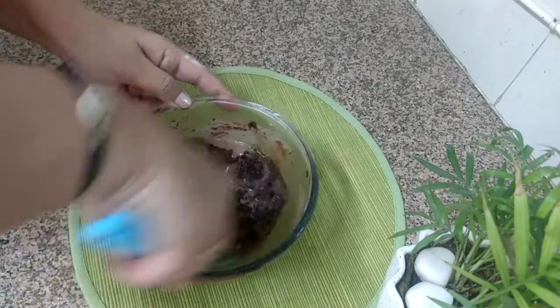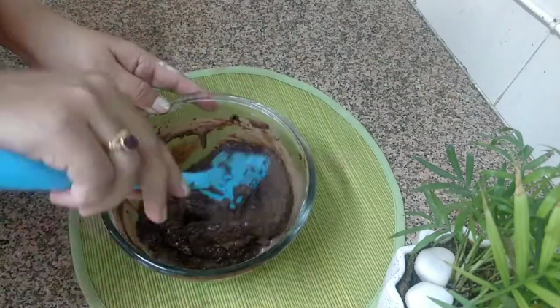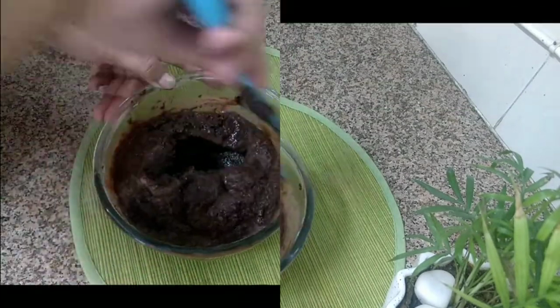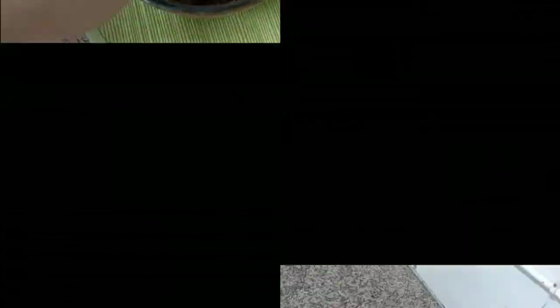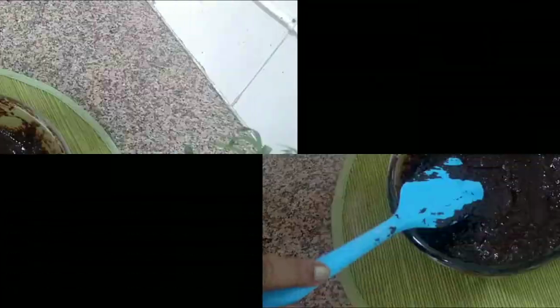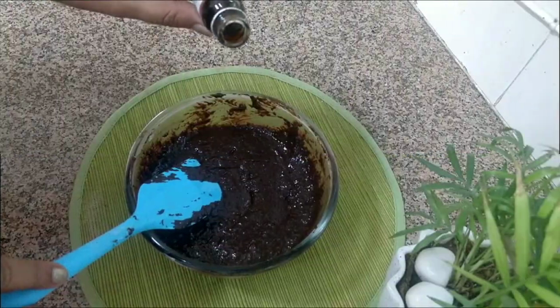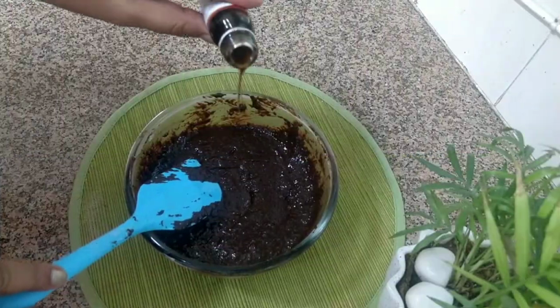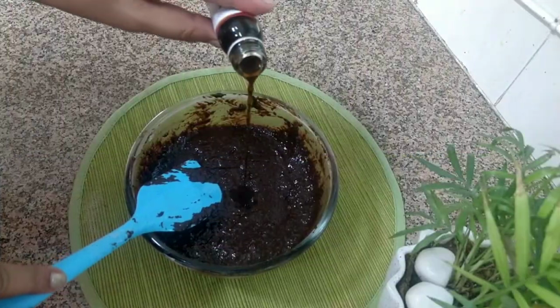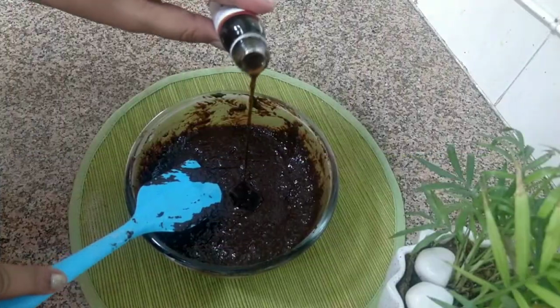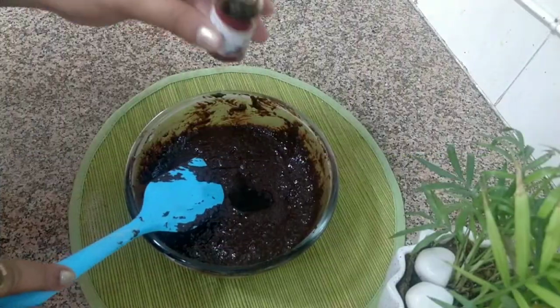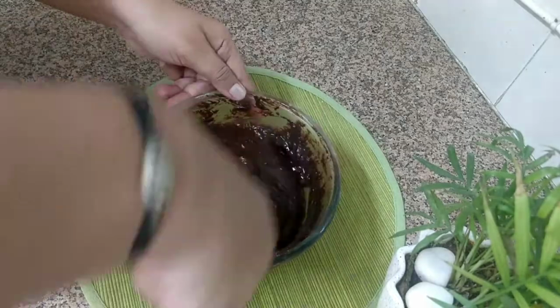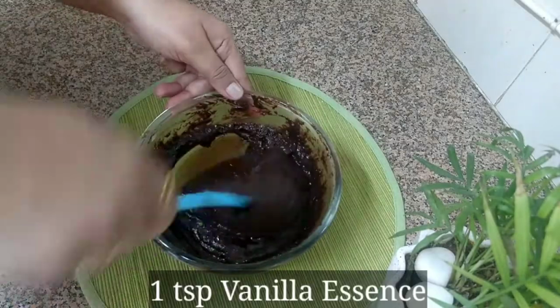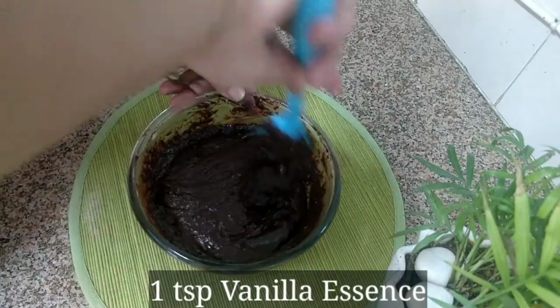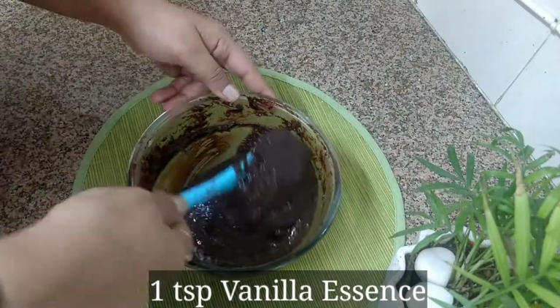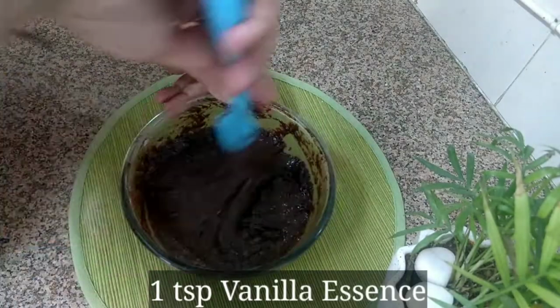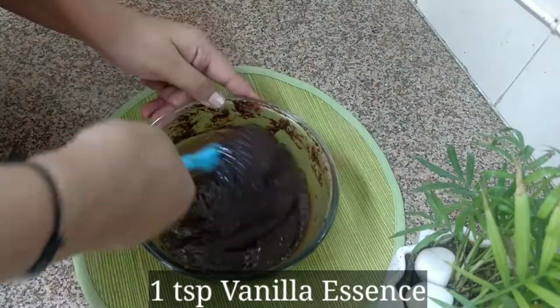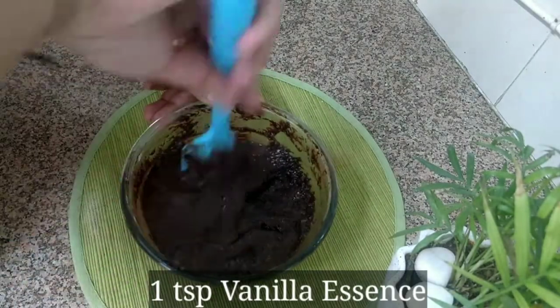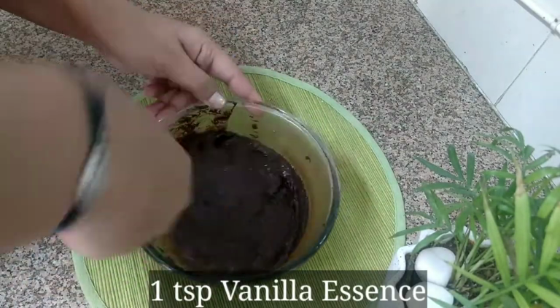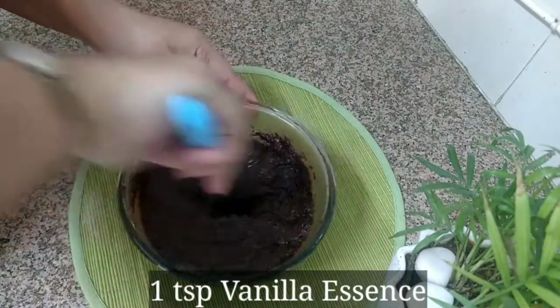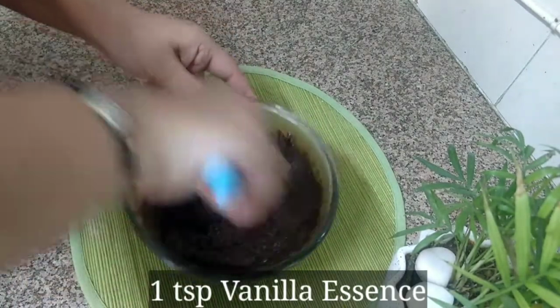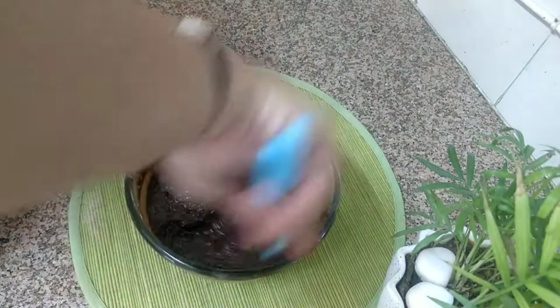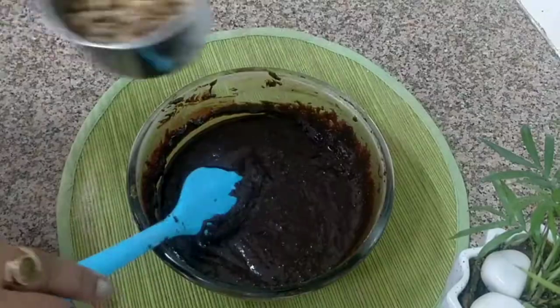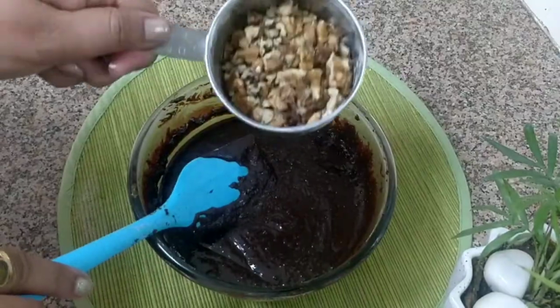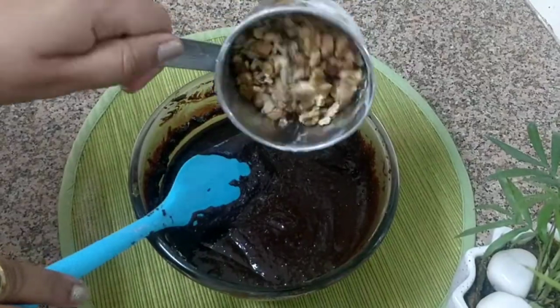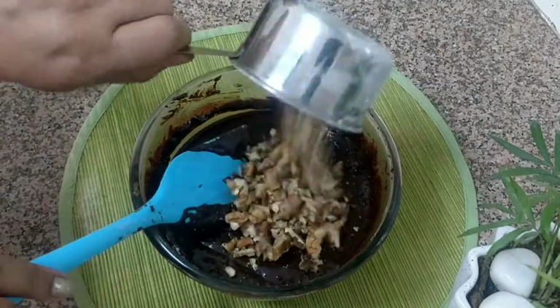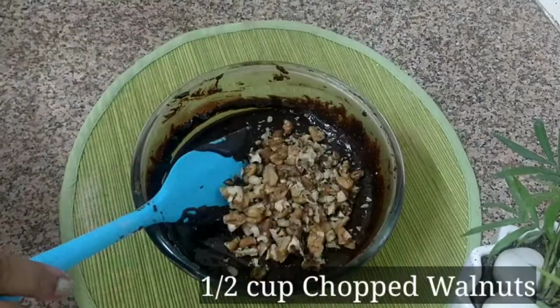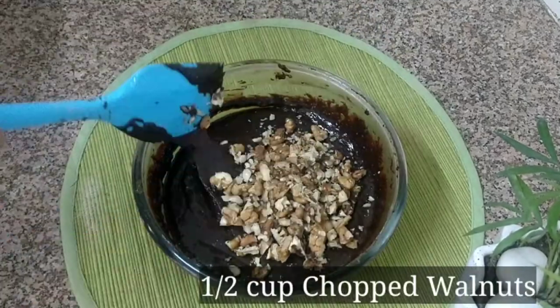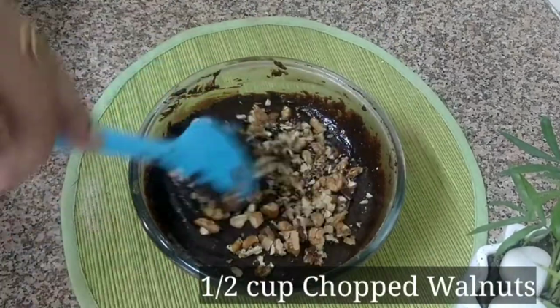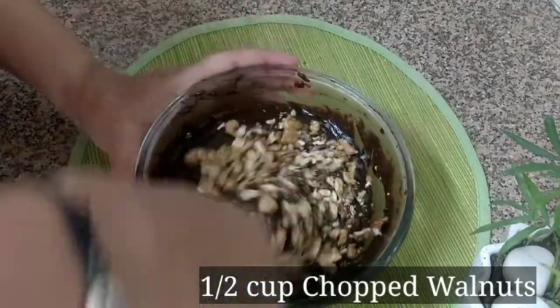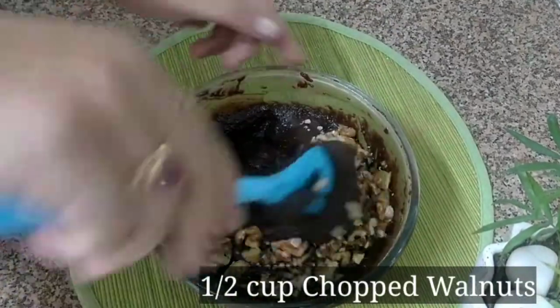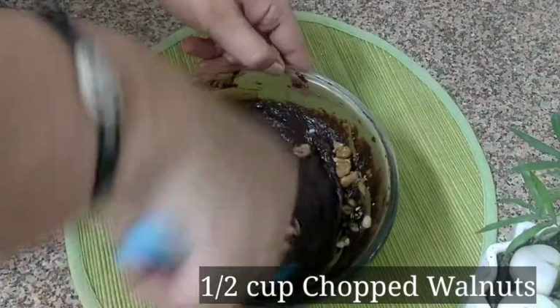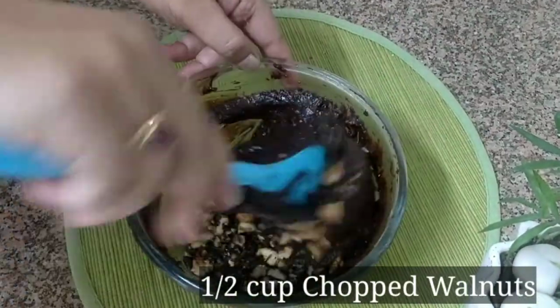At this time, put your oven to preheat. Now add 1 teaspoon of vanilla essence and half a cup of chopped walnuts, and mix them properly into the batter.